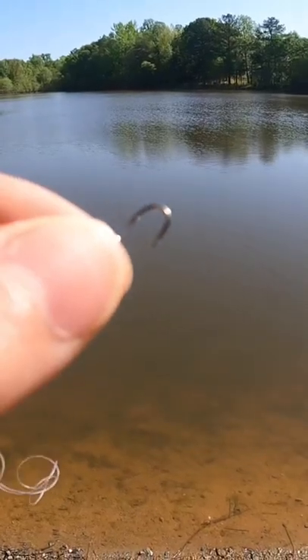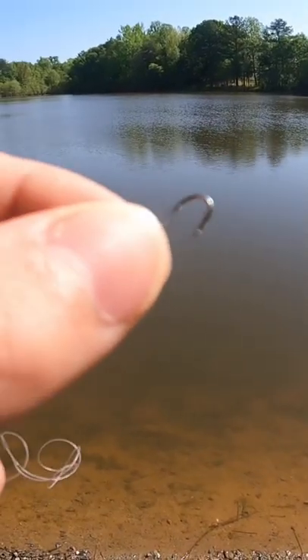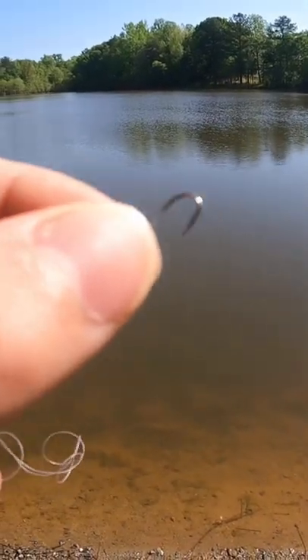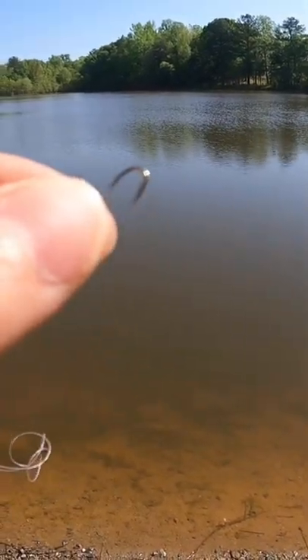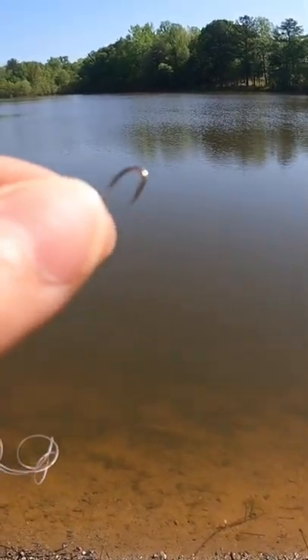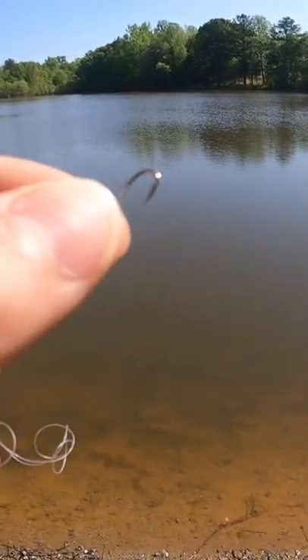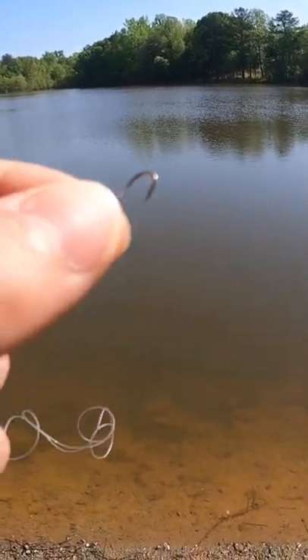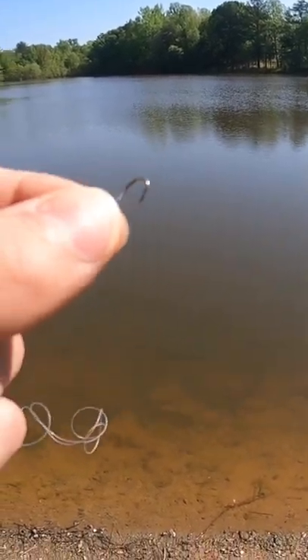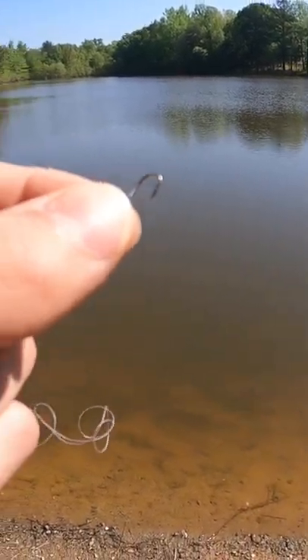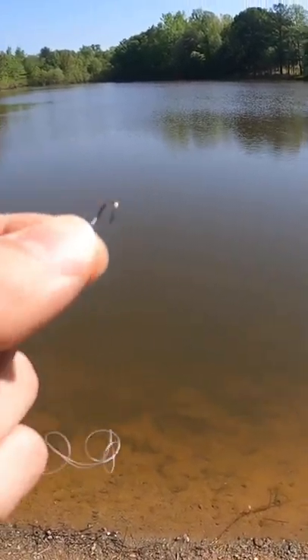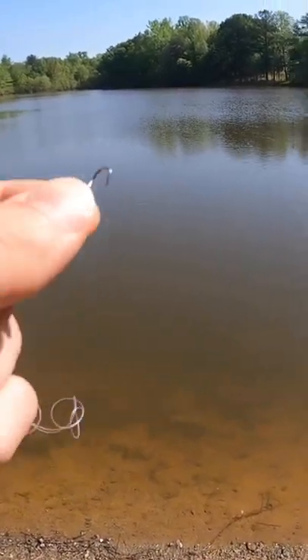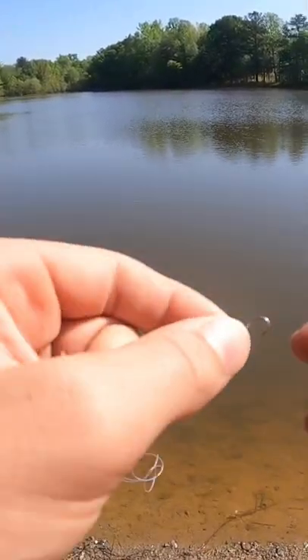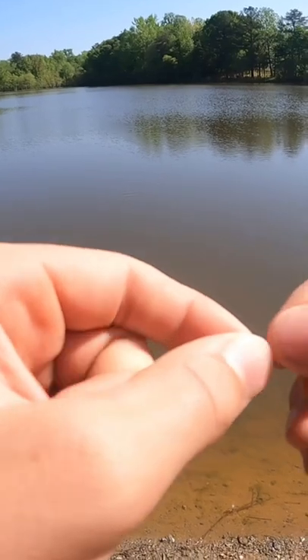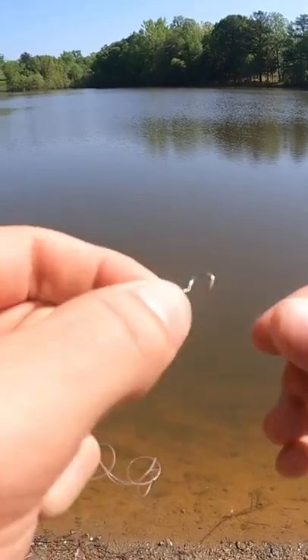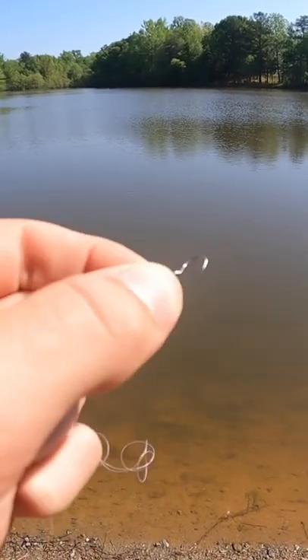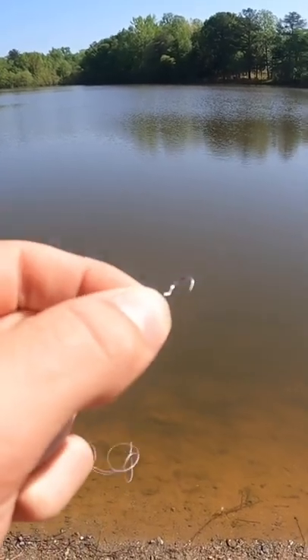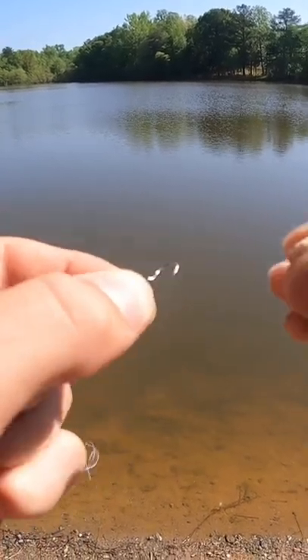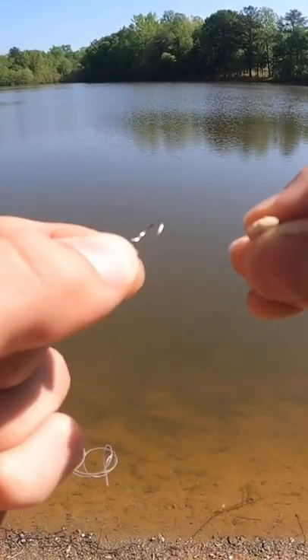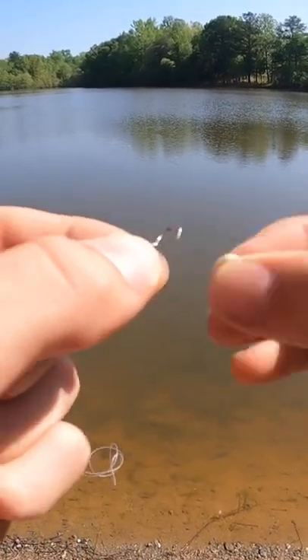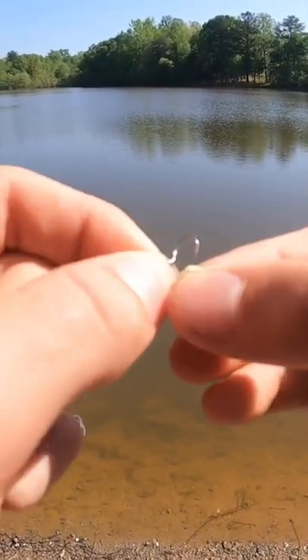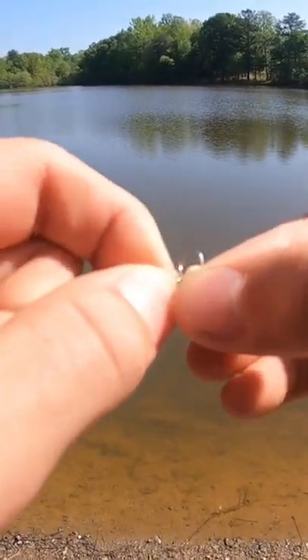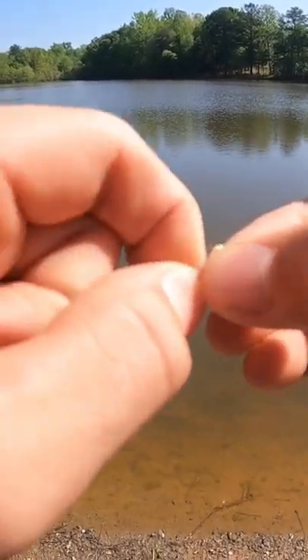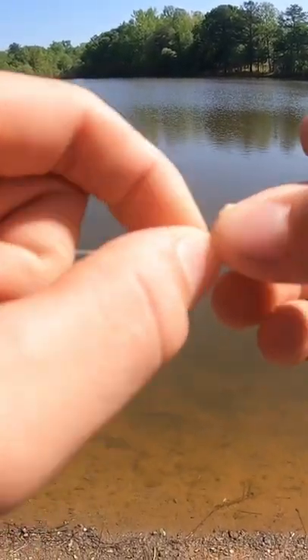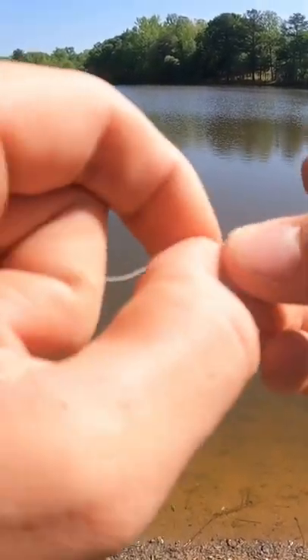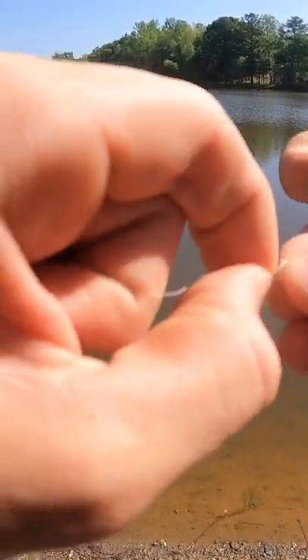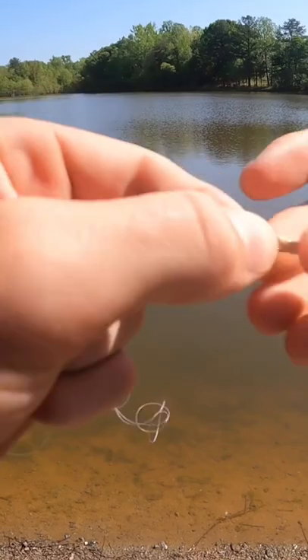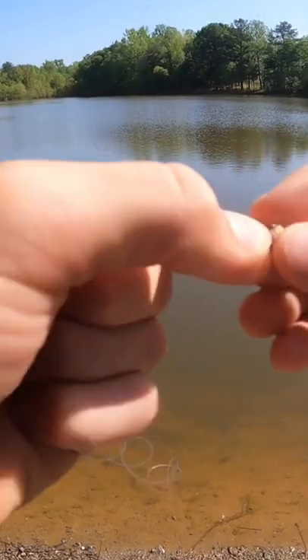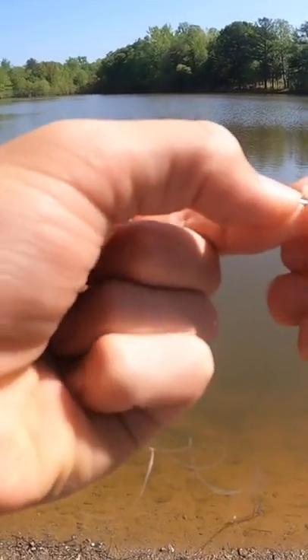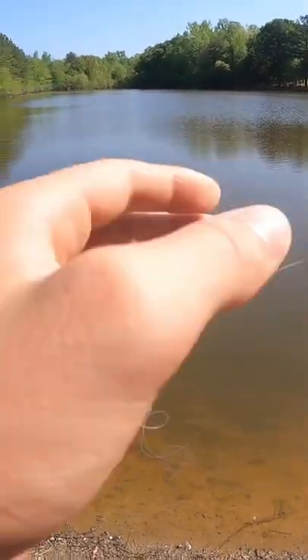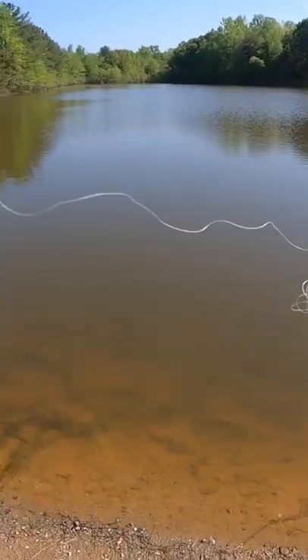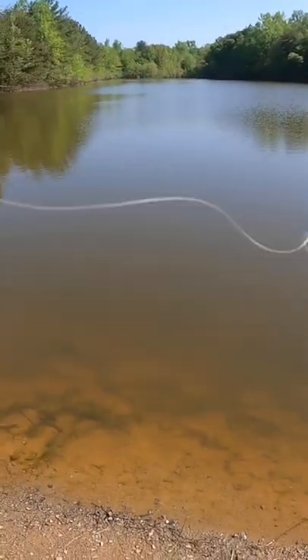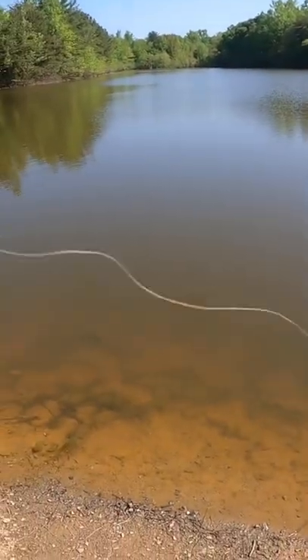Have you ever had a hard time catching bluegill? Well, it's pretty simple. All you gotta do is get a tiny hook, a tiny piece of bread, and push it onto the hook so you can see the tip of the hook coming out.